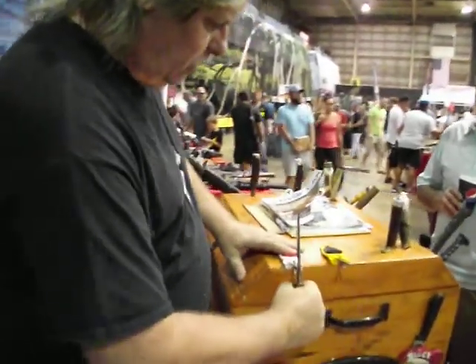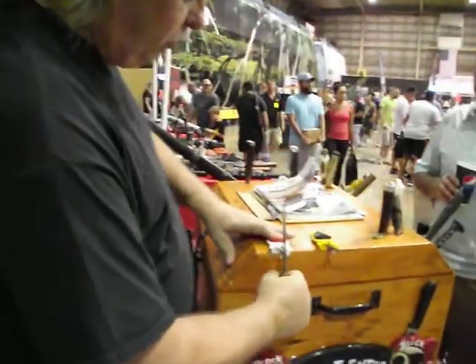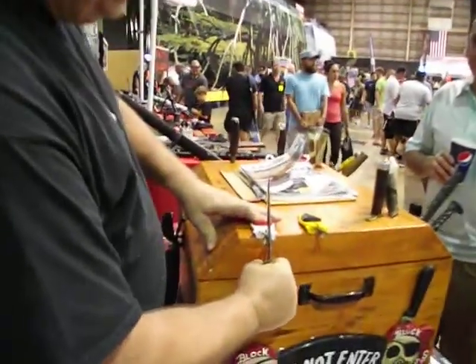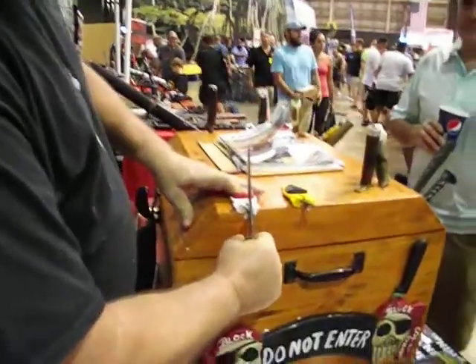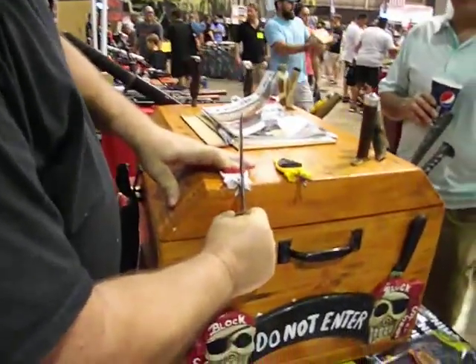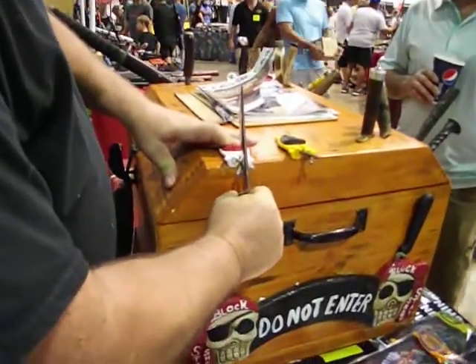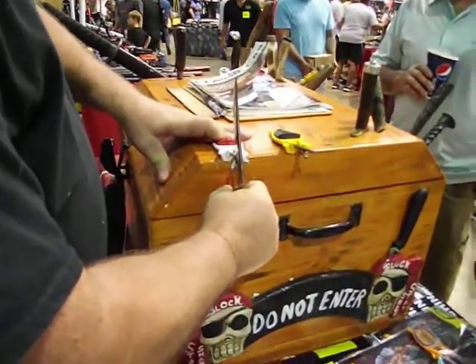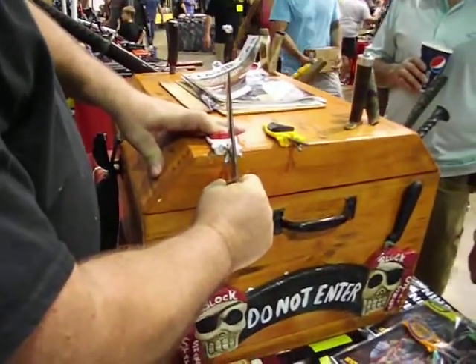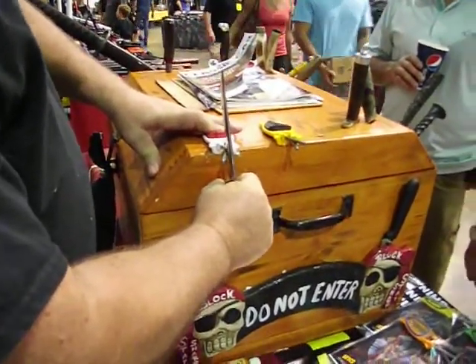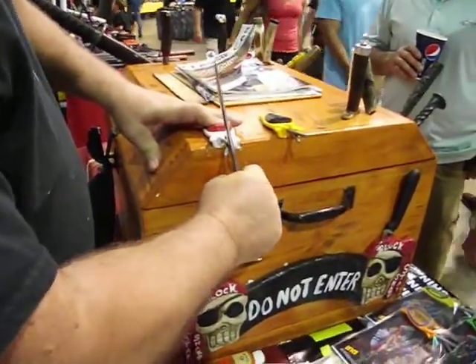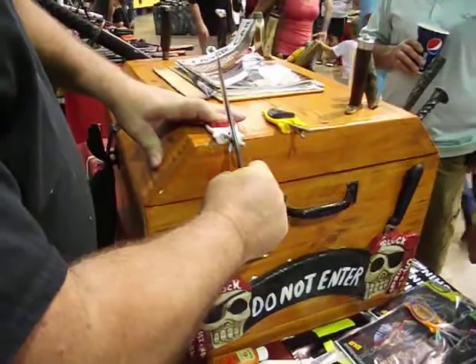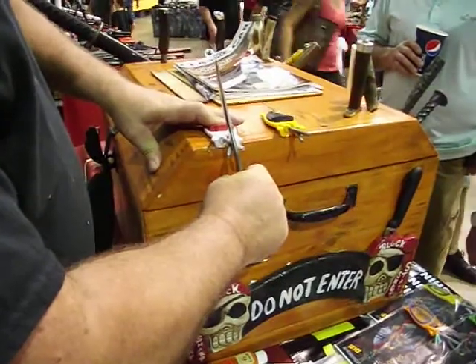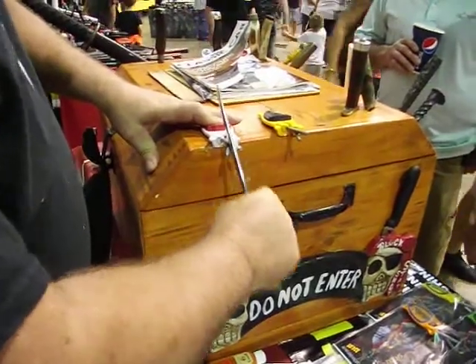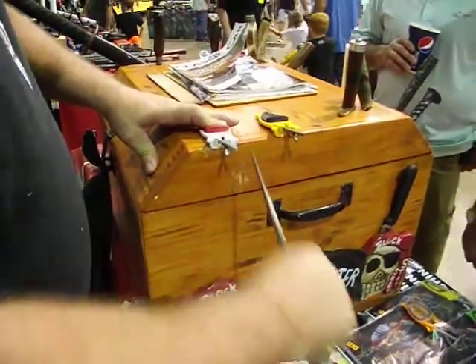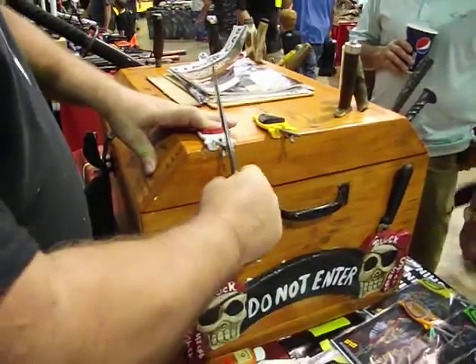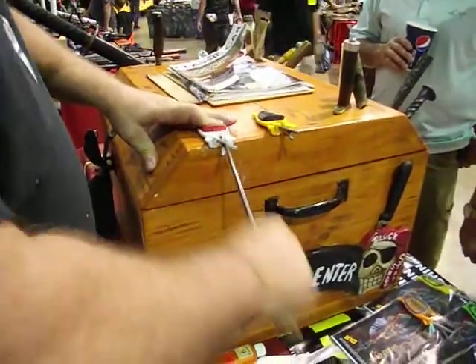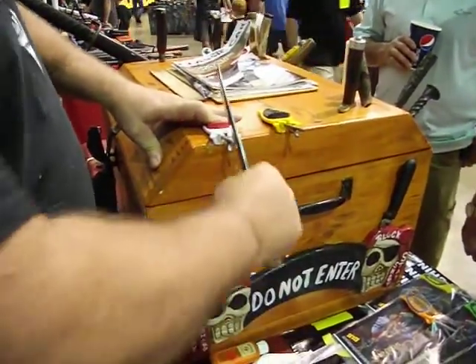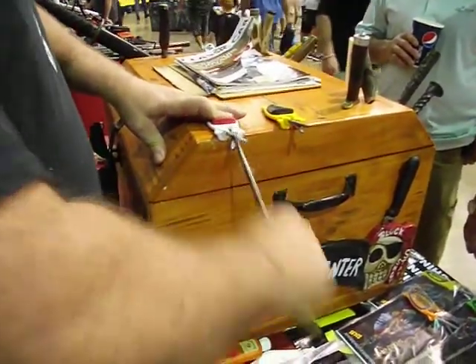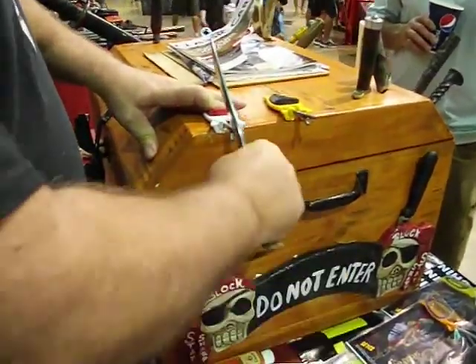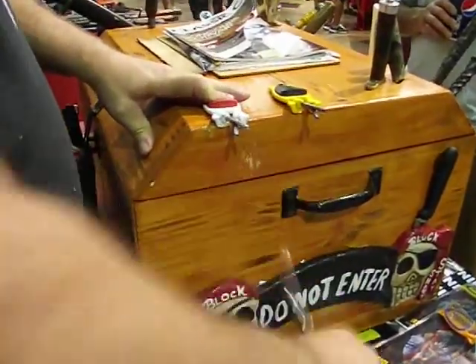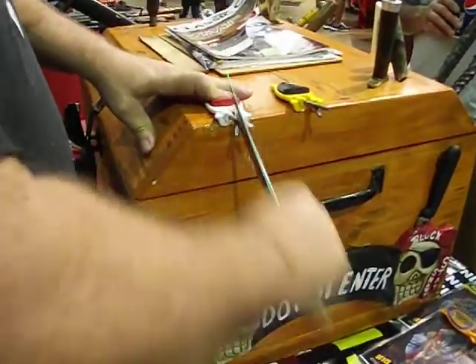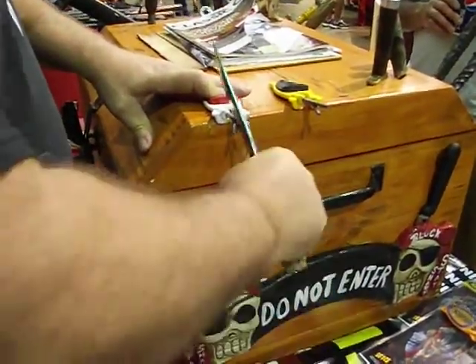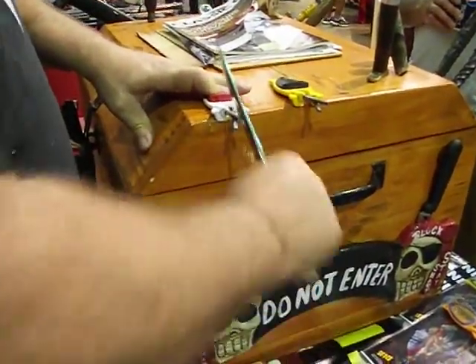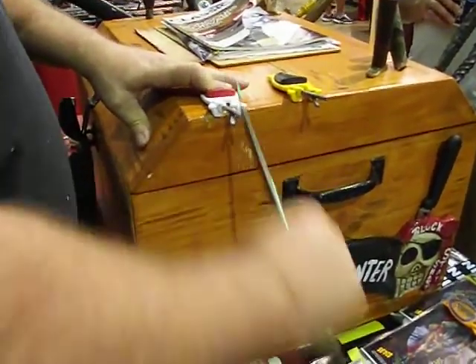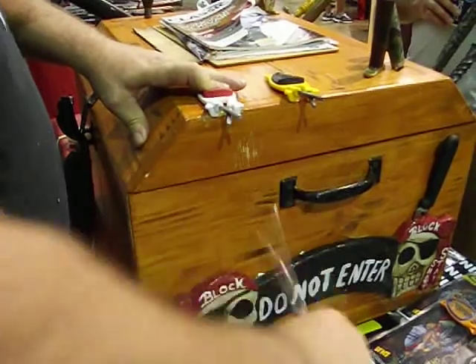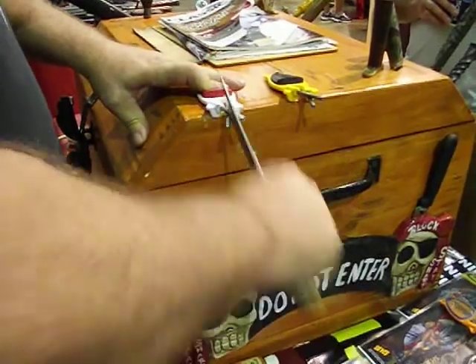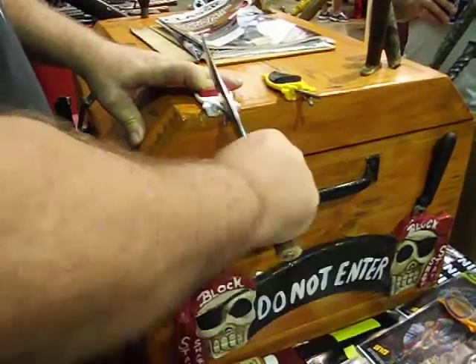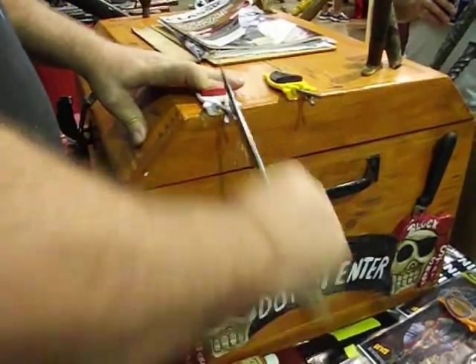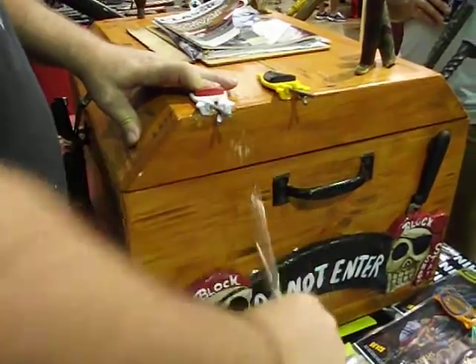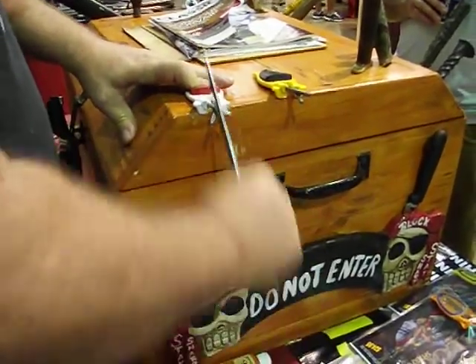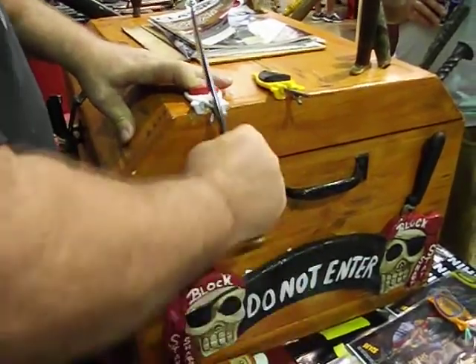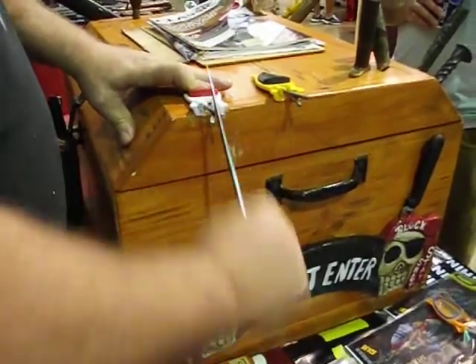You squeeze these in here nice and tight. The rods are made to adjust to the original cutting edge. When you draw through, they're squeezing back on your edge. You will not lose what you have. You can only get sharper.